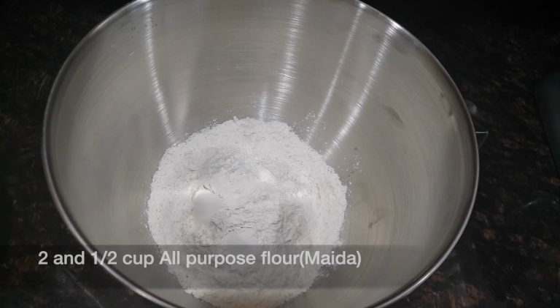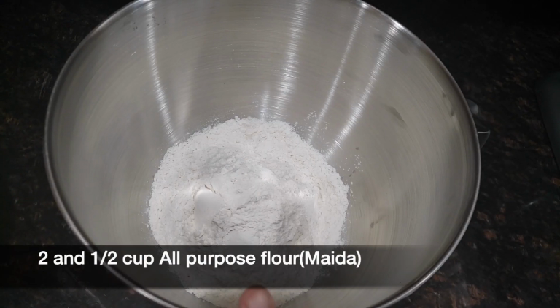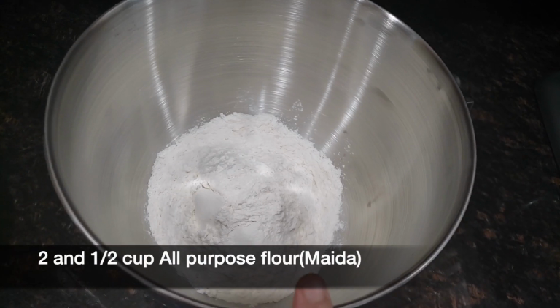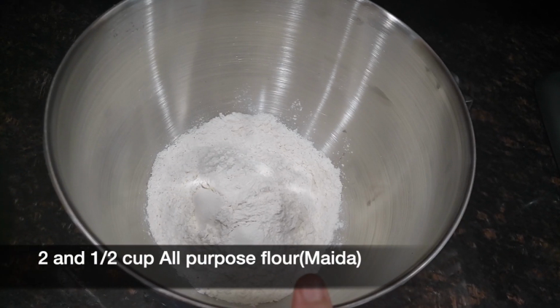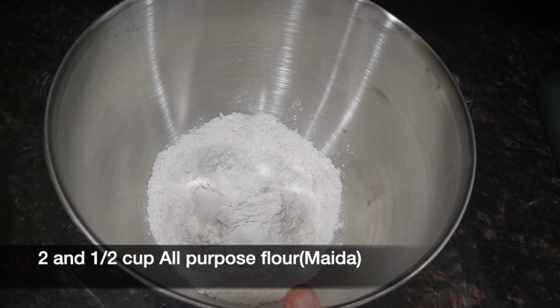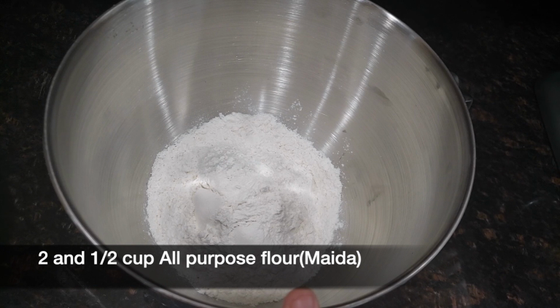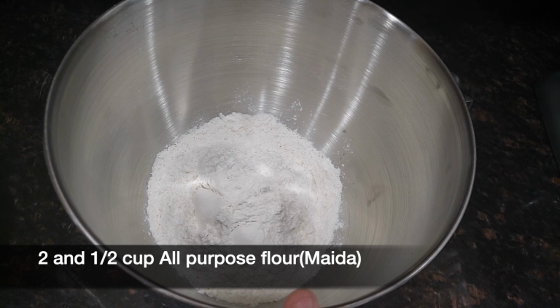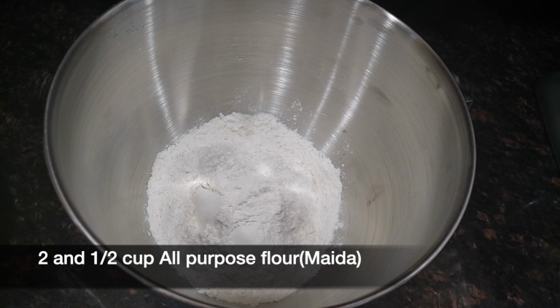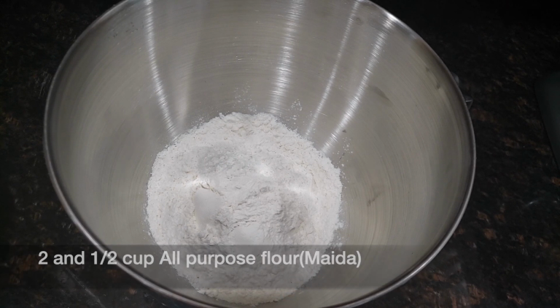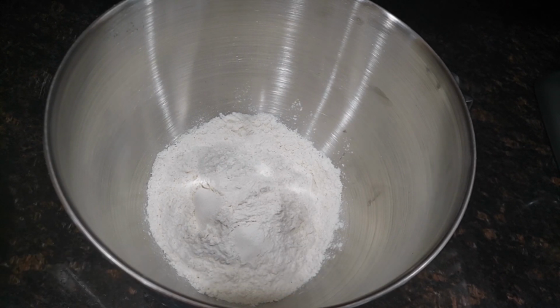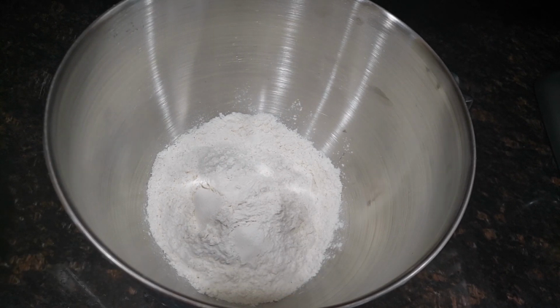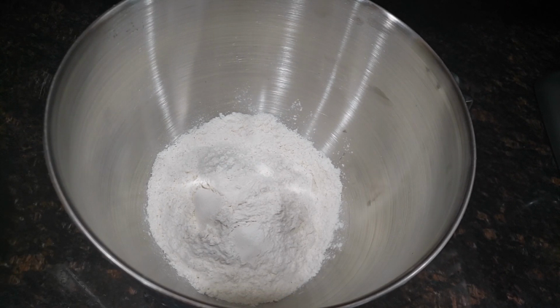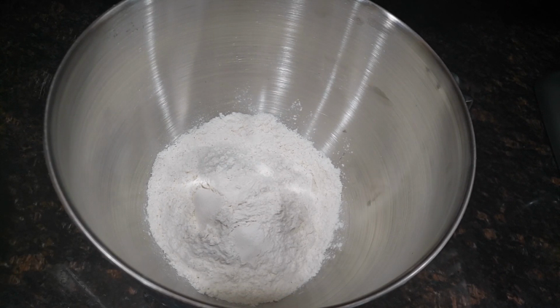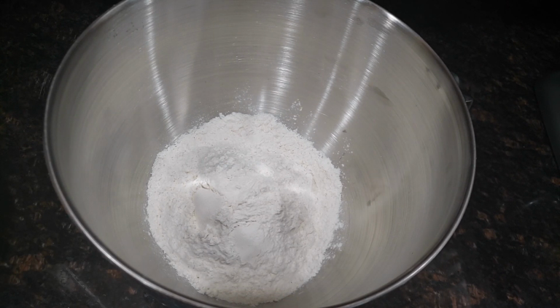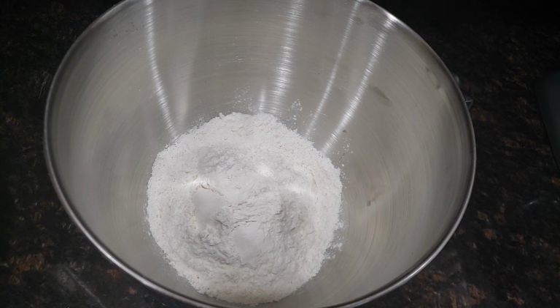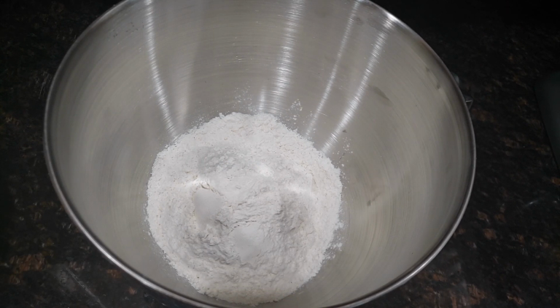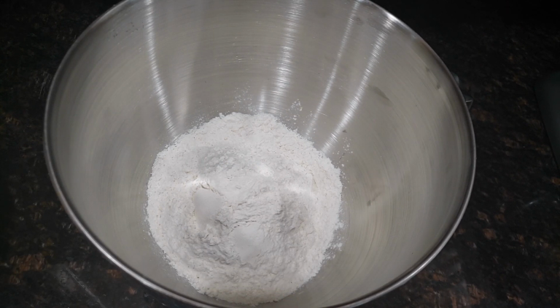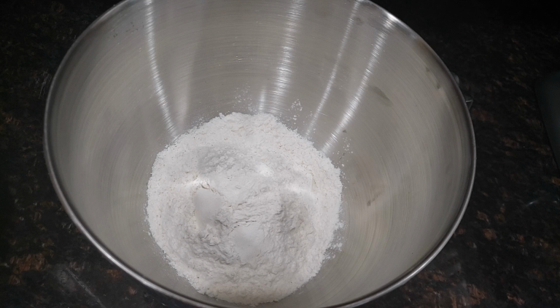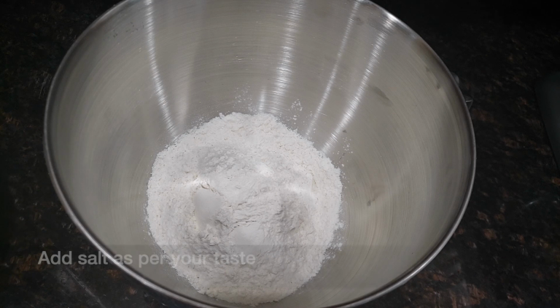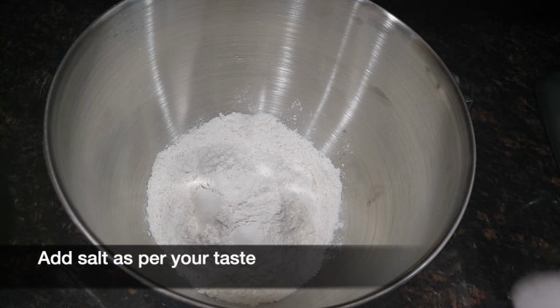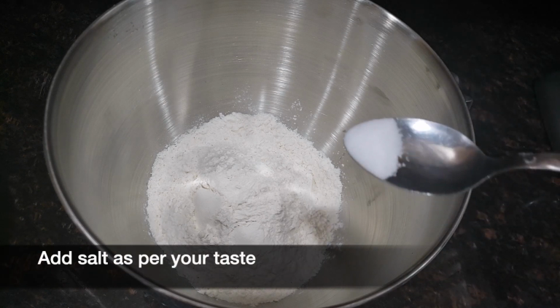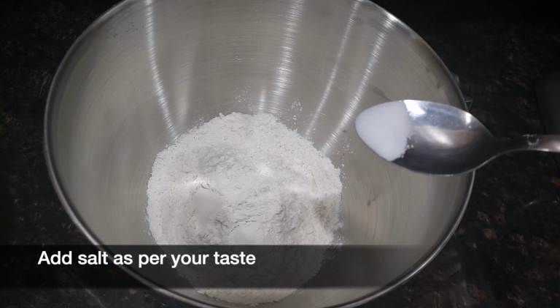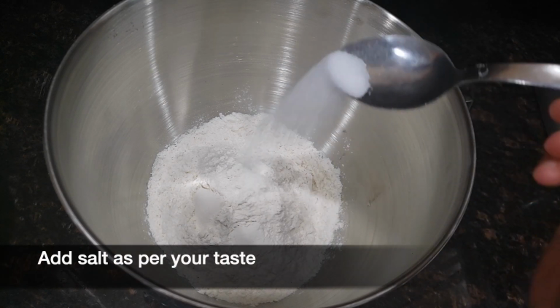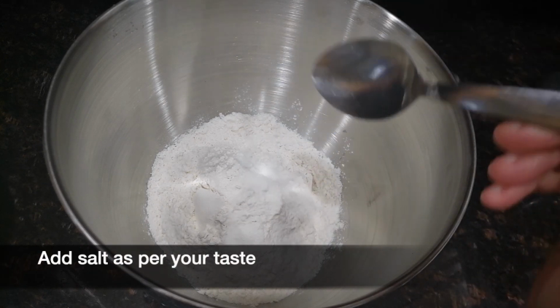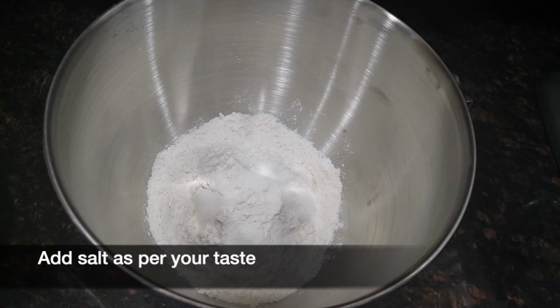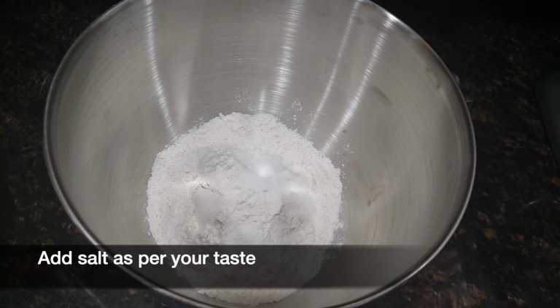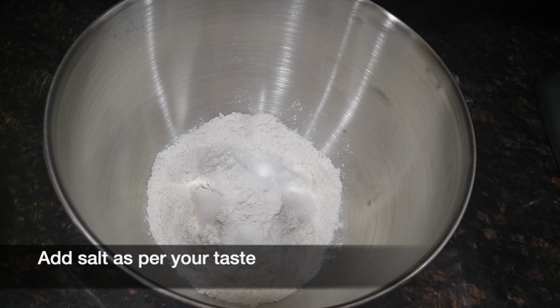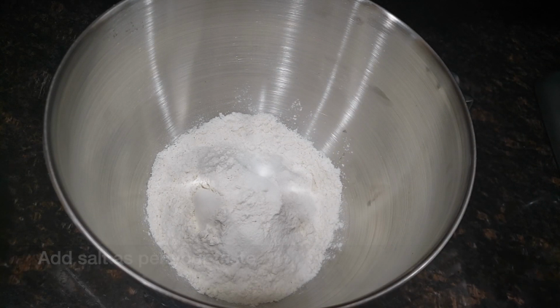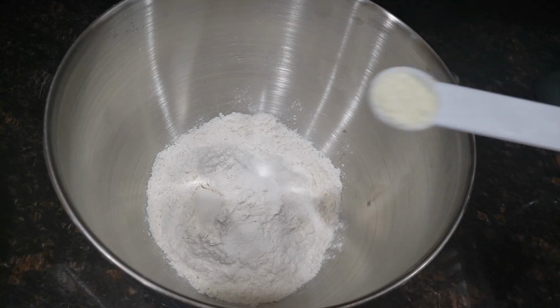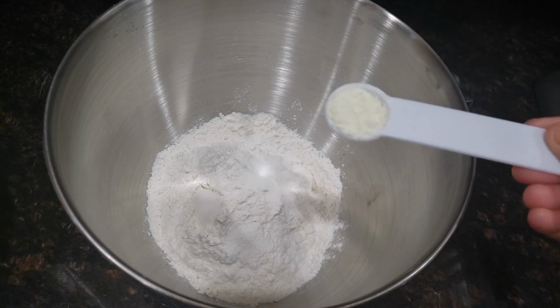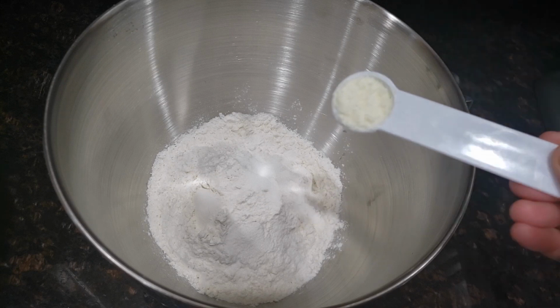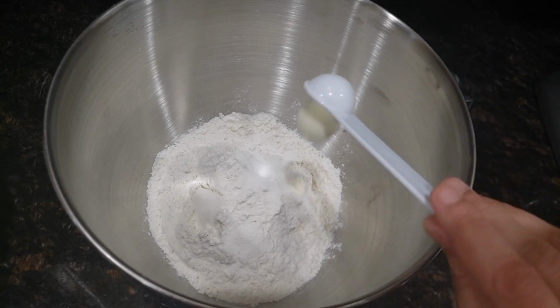Next, I am taking 2 and 1/2 cups of all-purpose flour or maida. Into the flour, add 1 tsp of salt or as per your taste, and add 2 tsp of milk powder.